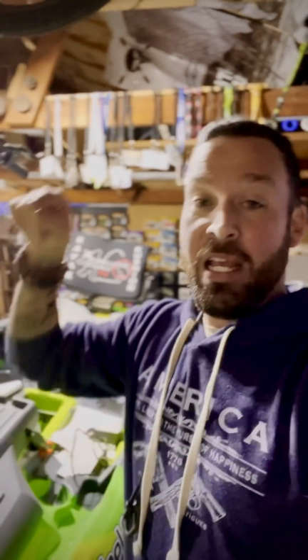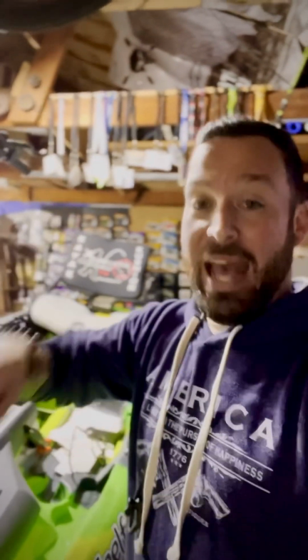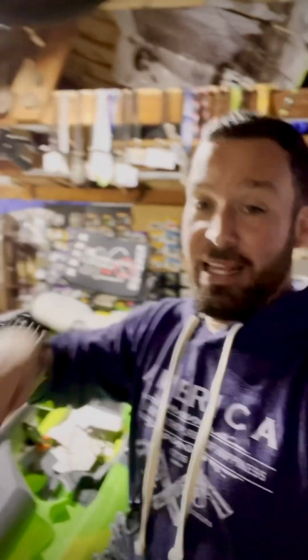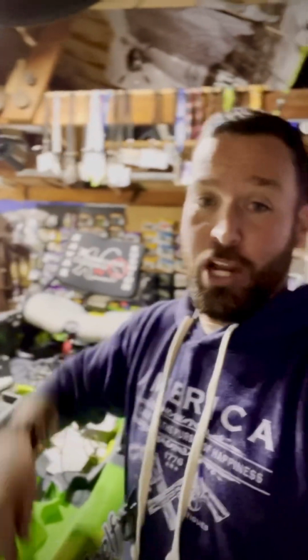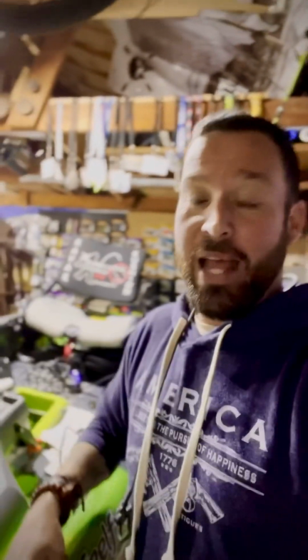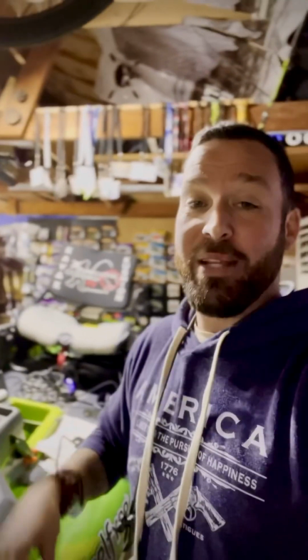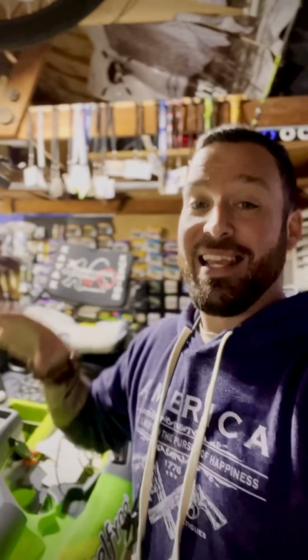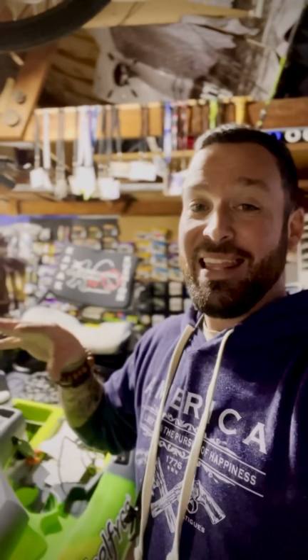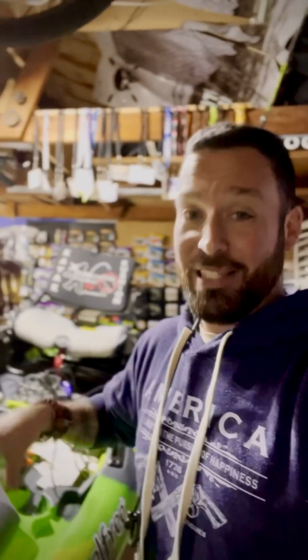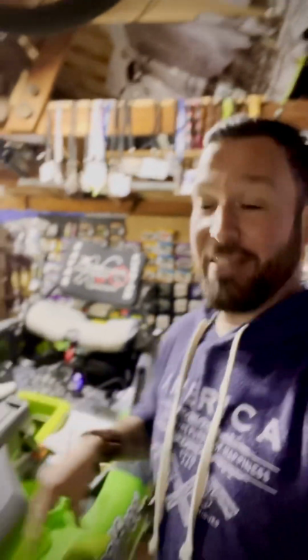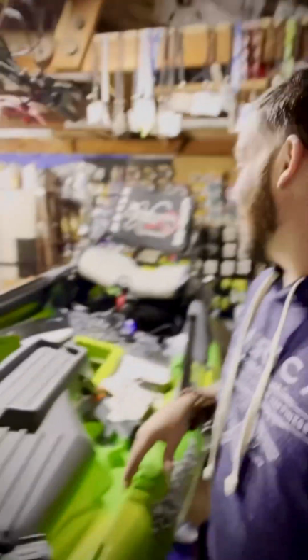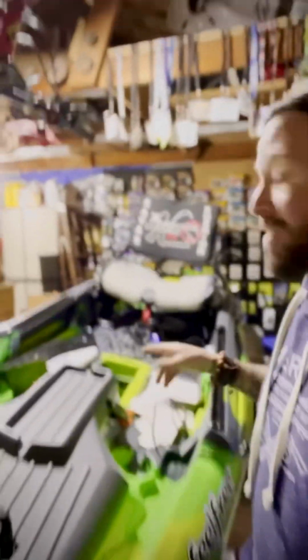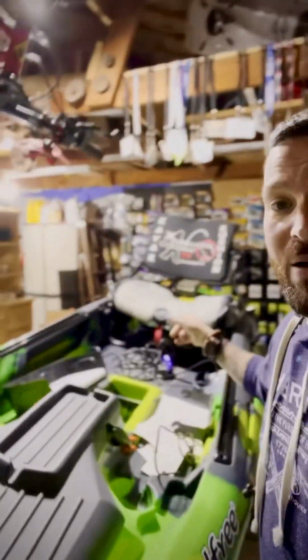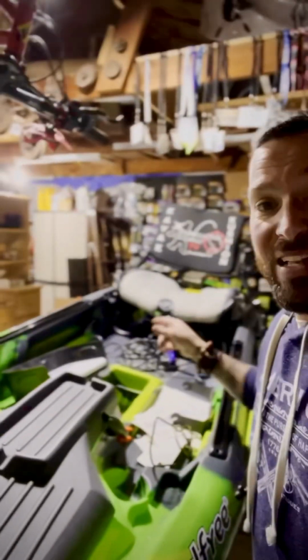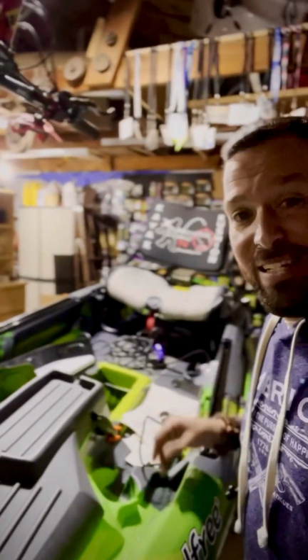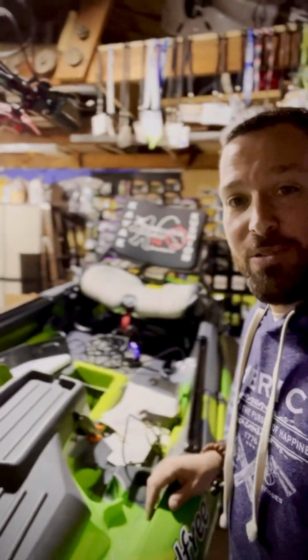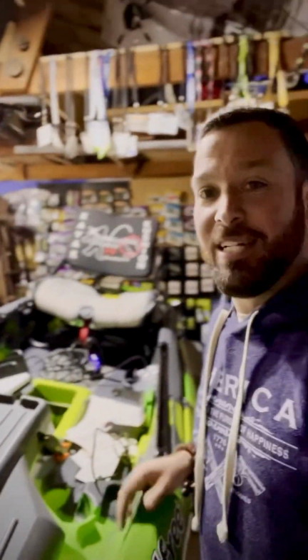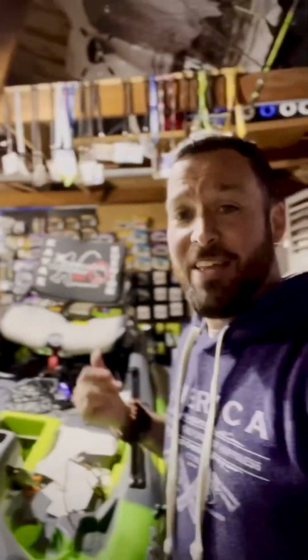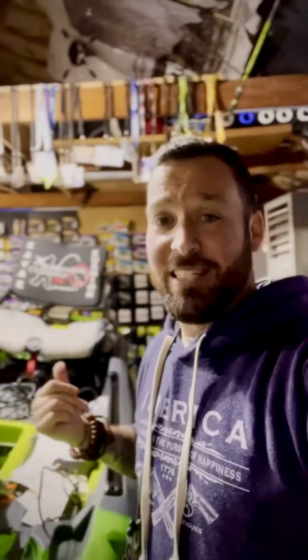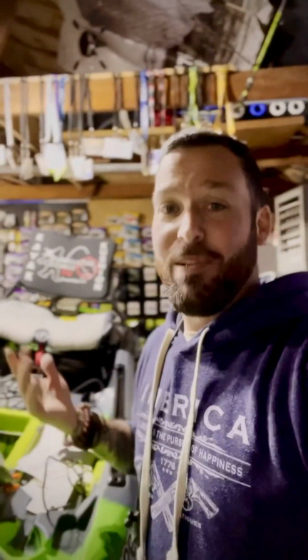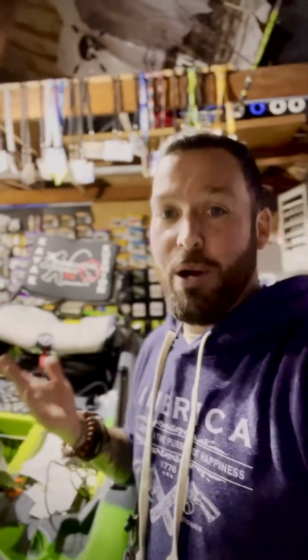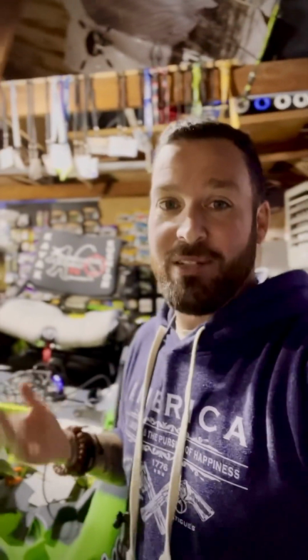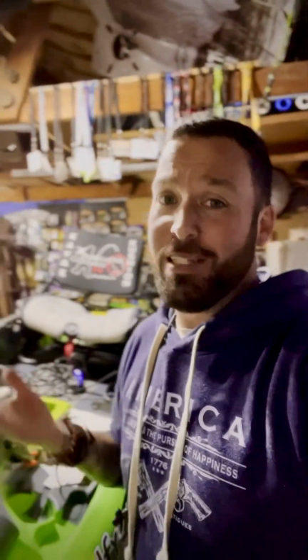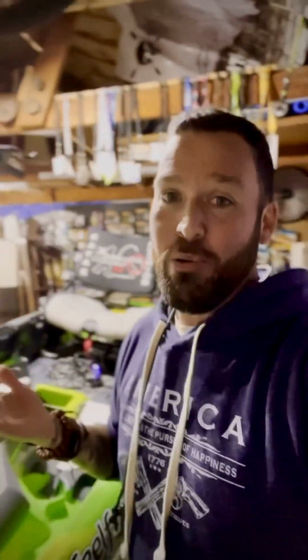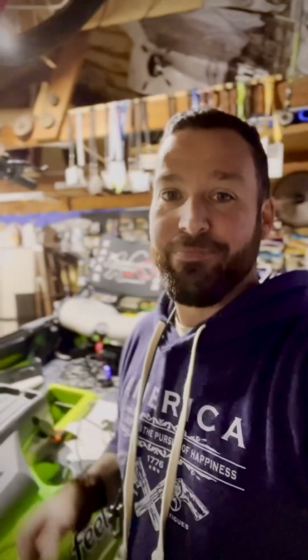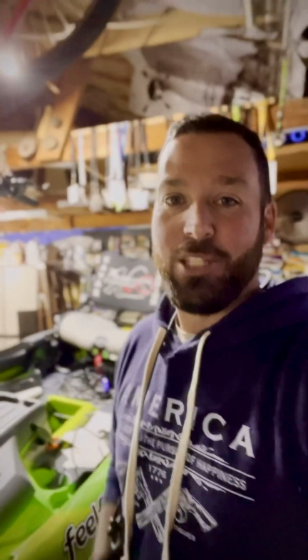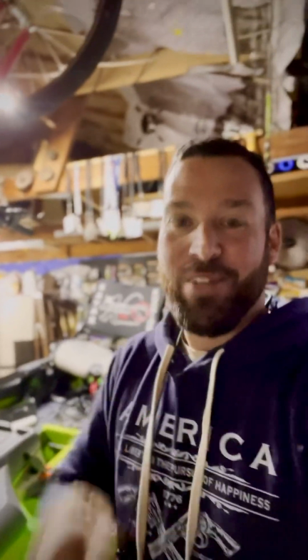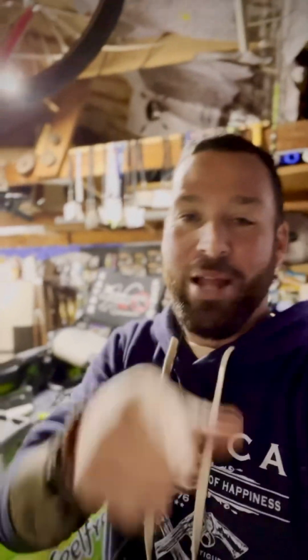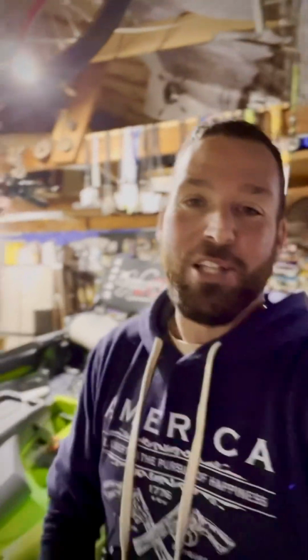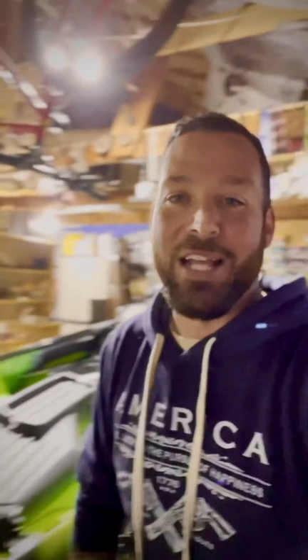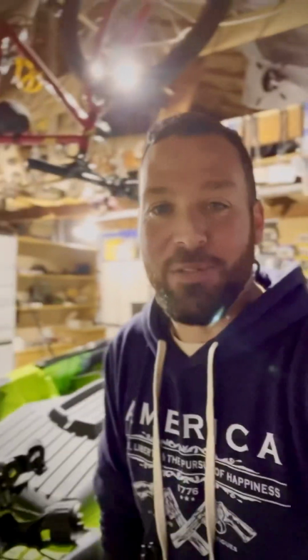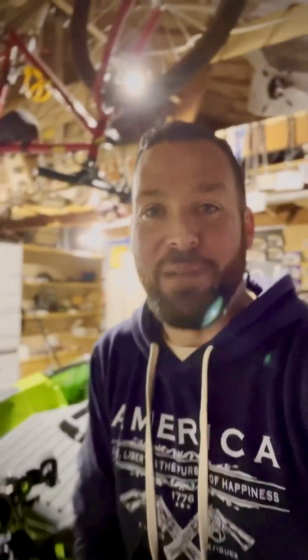Hope you guys enjoy the video! Check out the Feel Free Dorado v2 online at feelfreeus.com and on Facebook, and at all your local dealers — ask them to check one out because this is amazing. Look how high that seat goes — this is a boat. See you guys soon, bye!